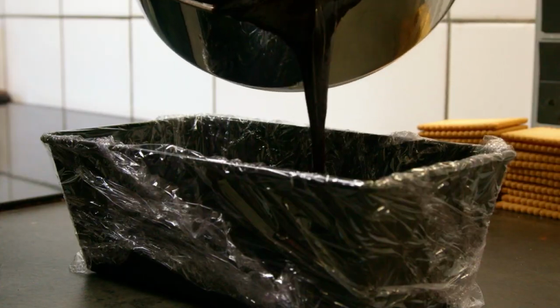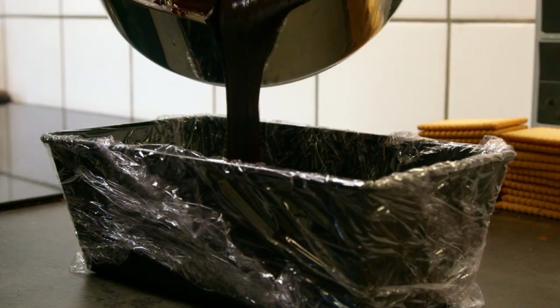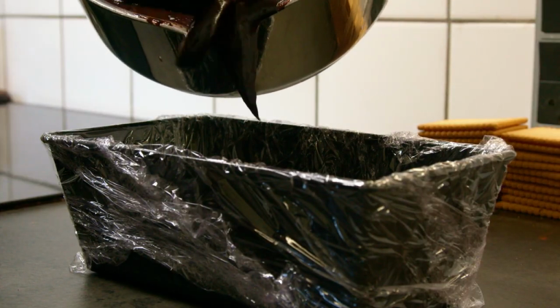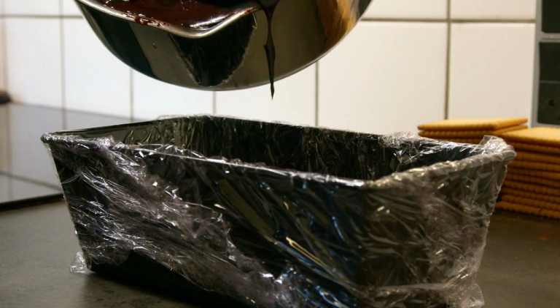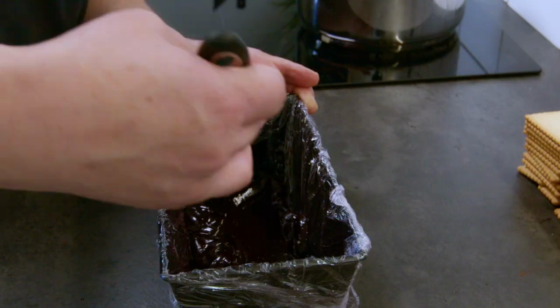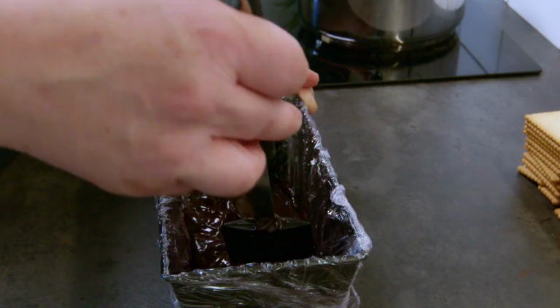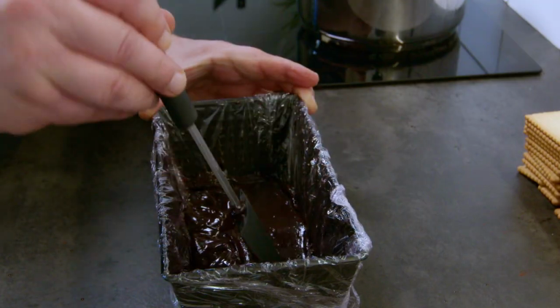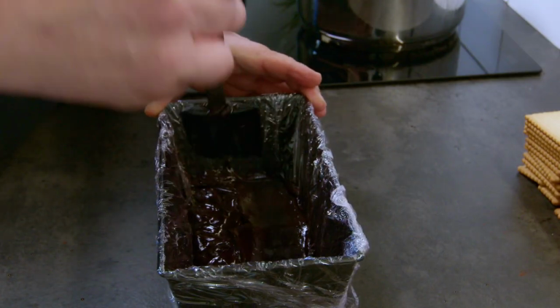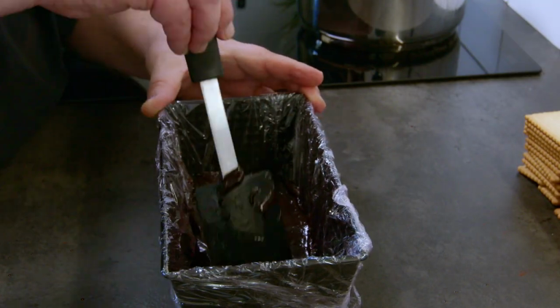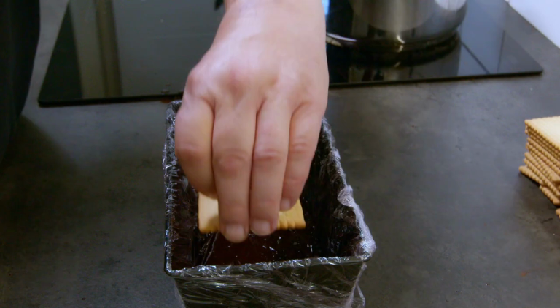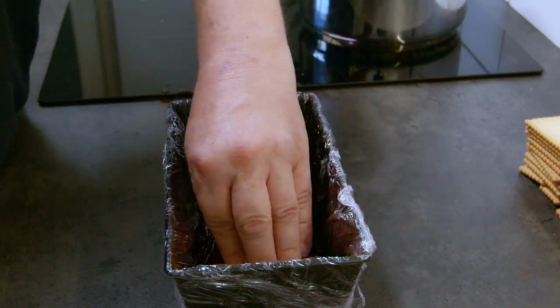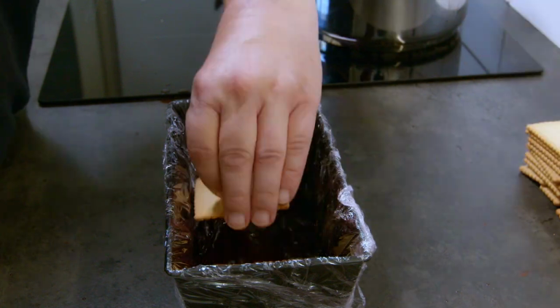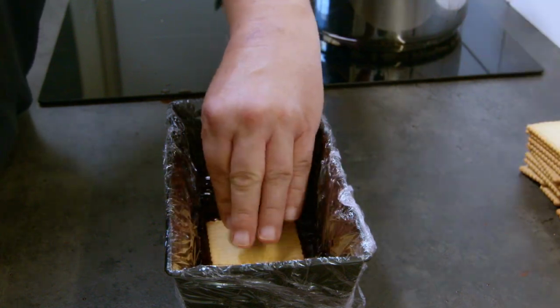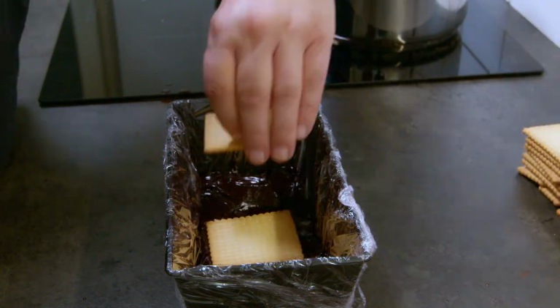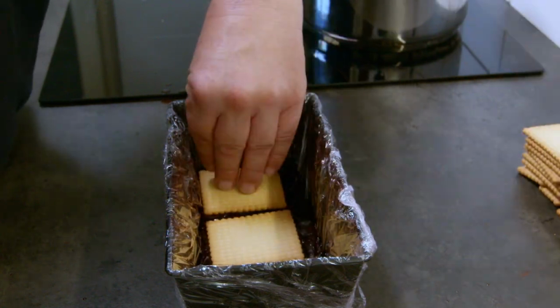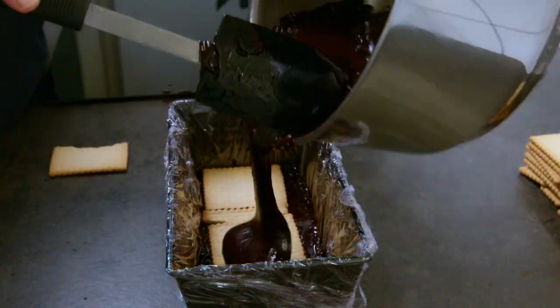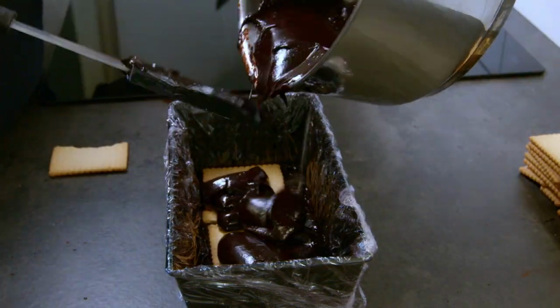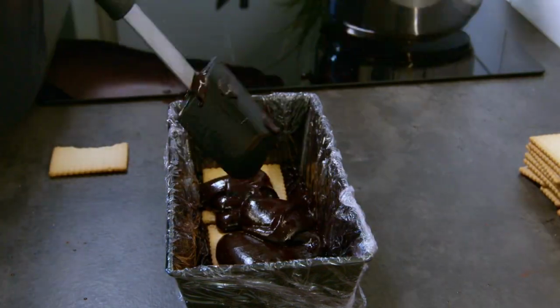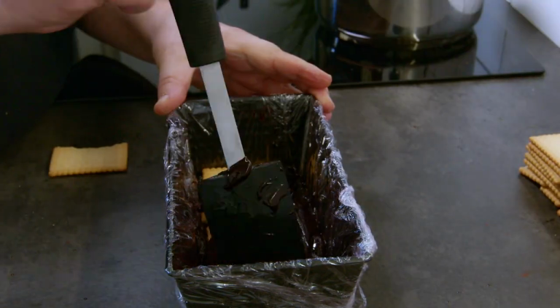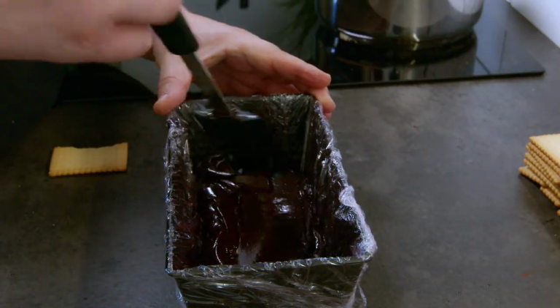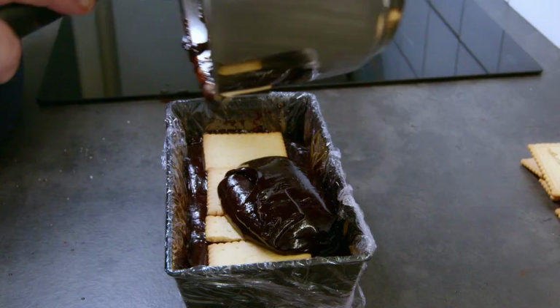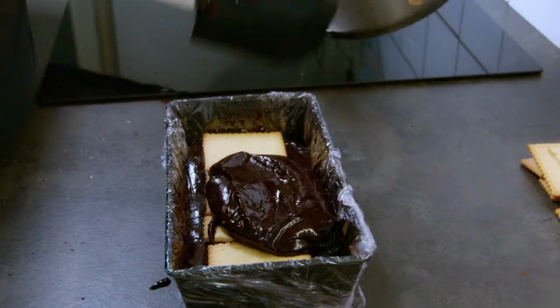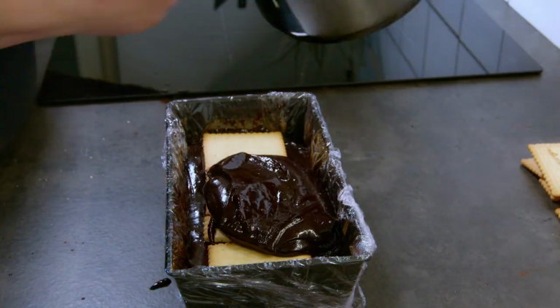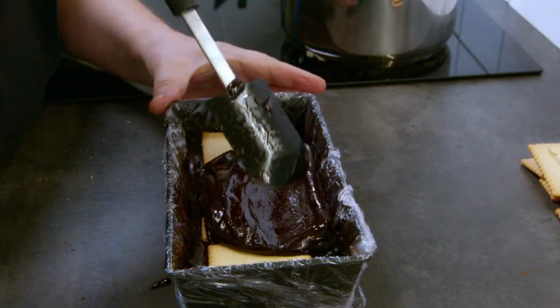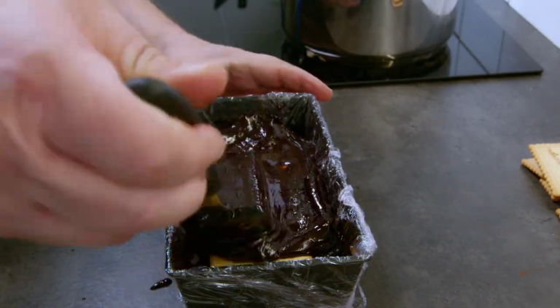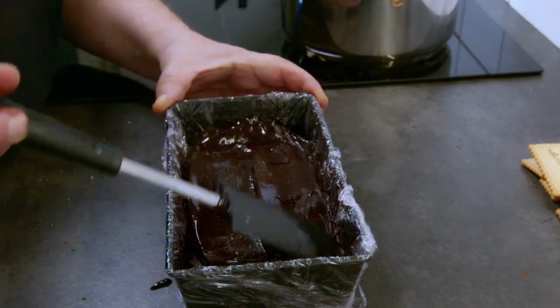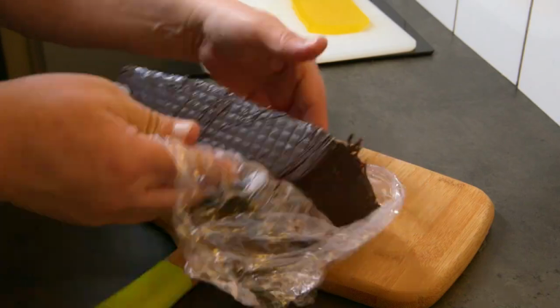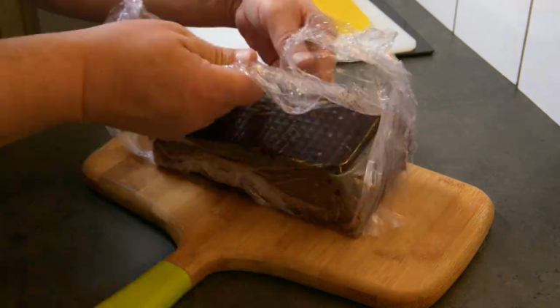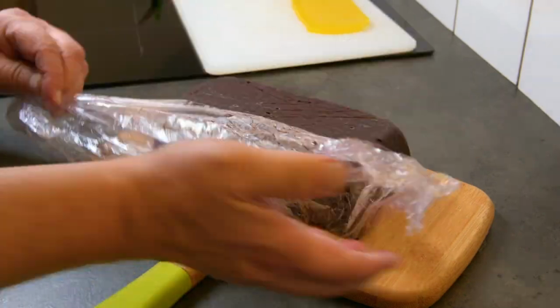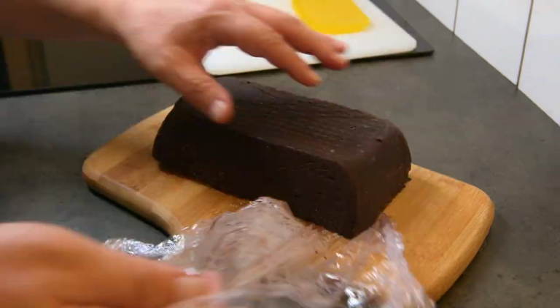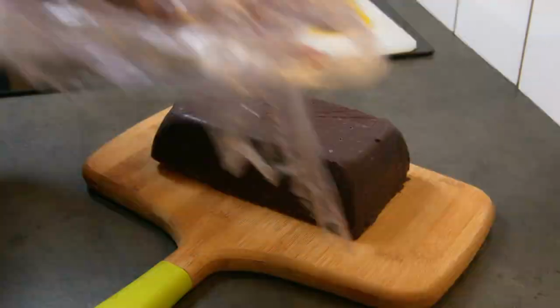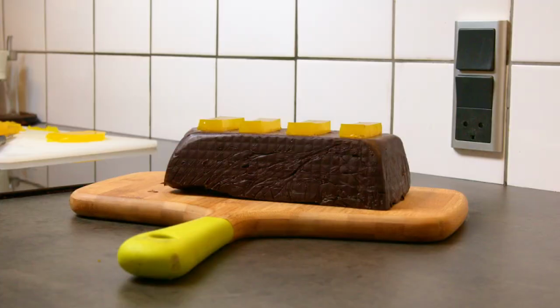Then building layers with the mass and biscuits in between, till I get 4 or 5 layers, putting in the fridge for 12 to 24 hours and it's ready to enjoy.